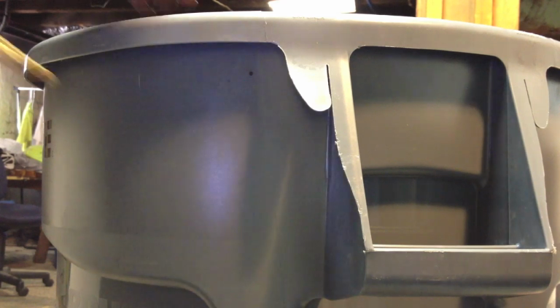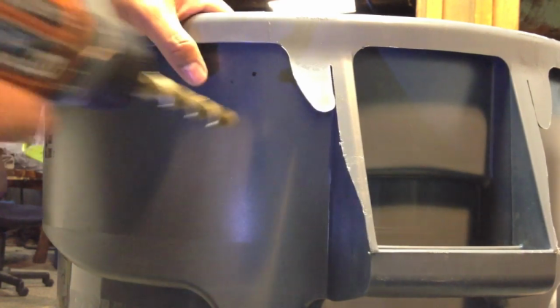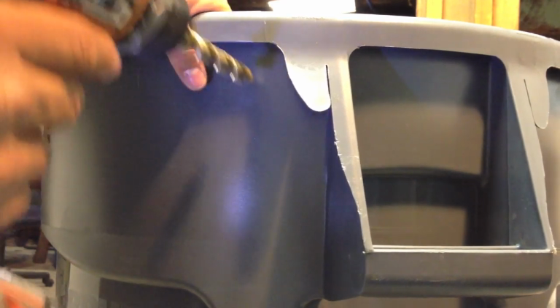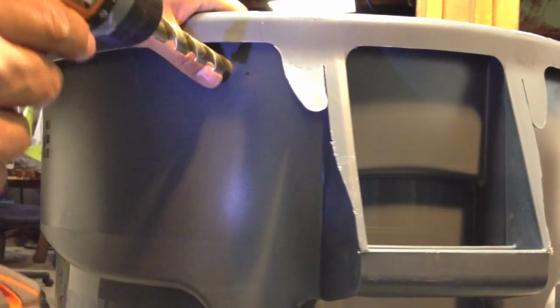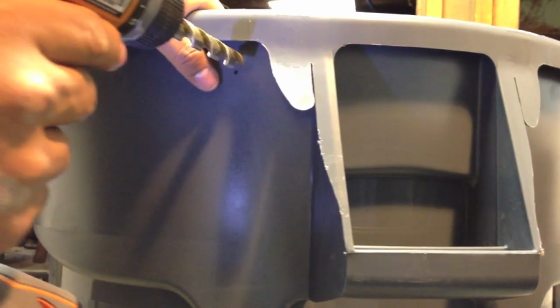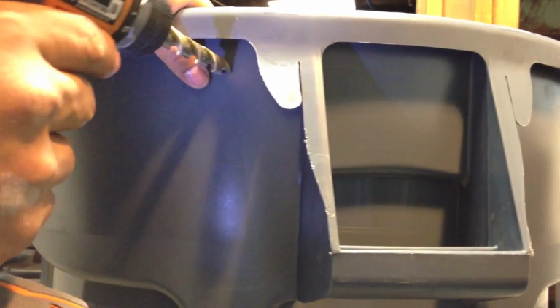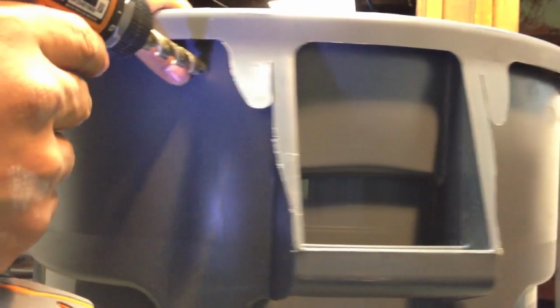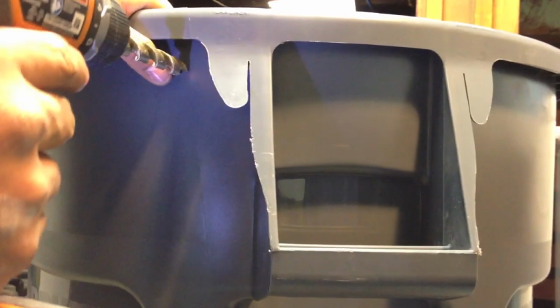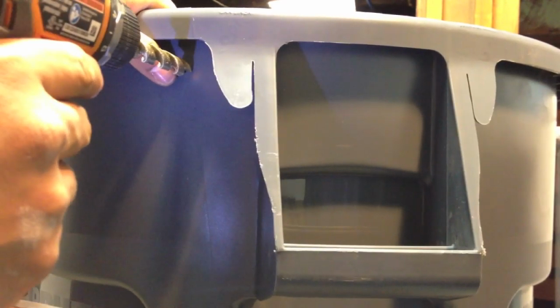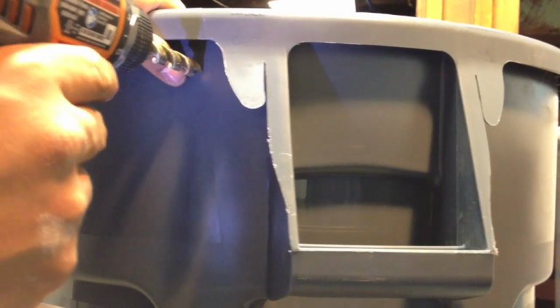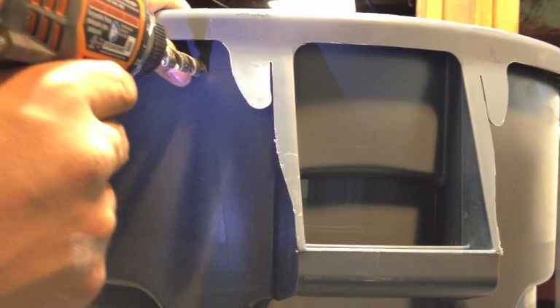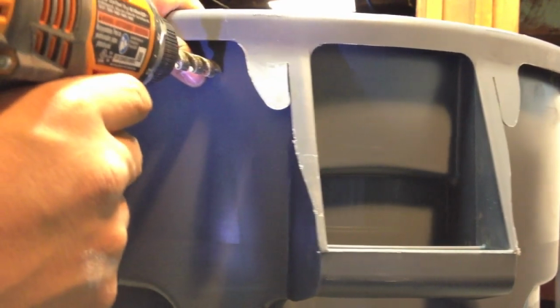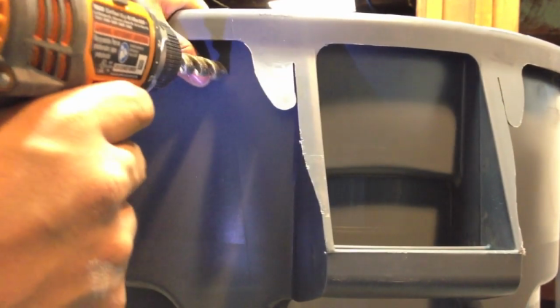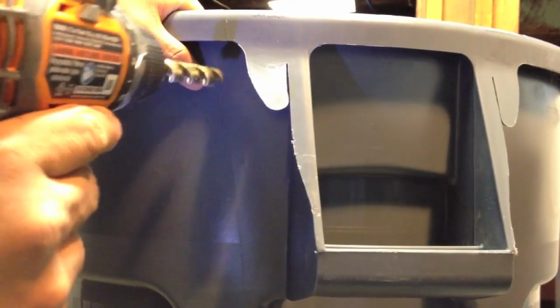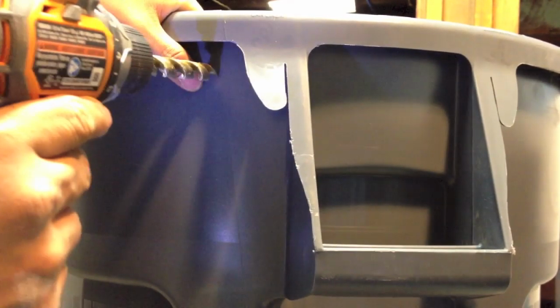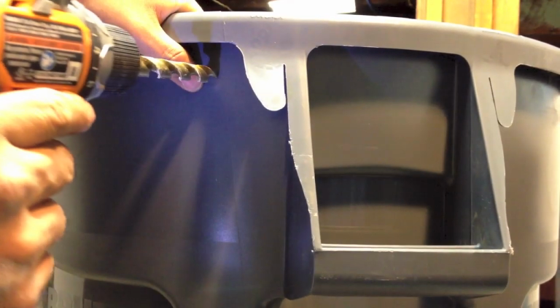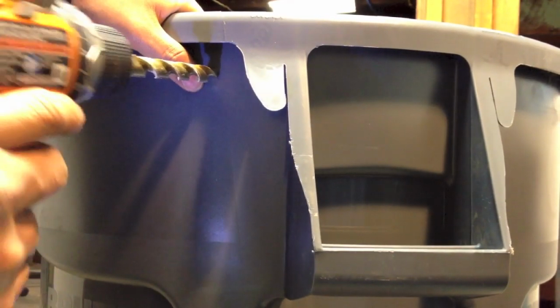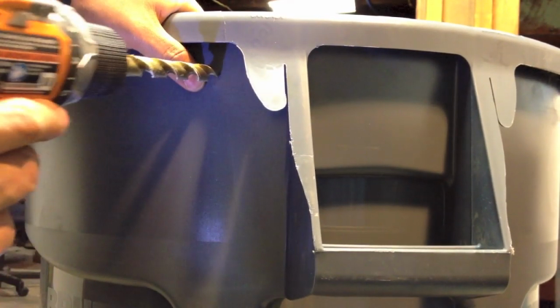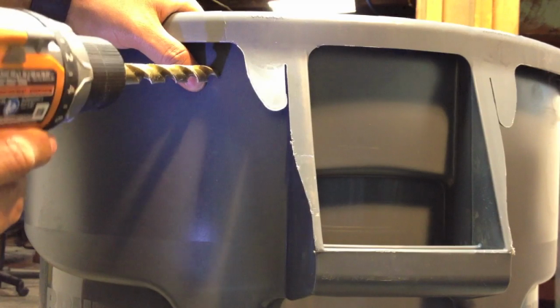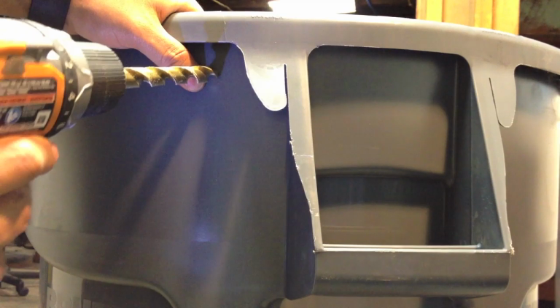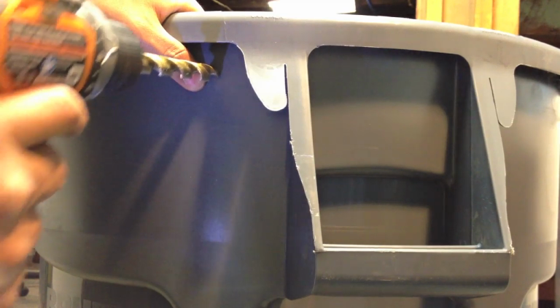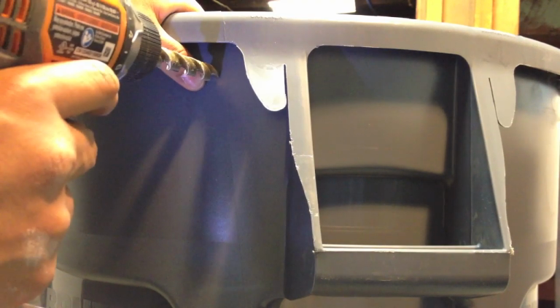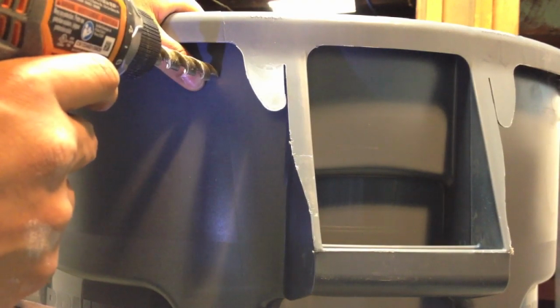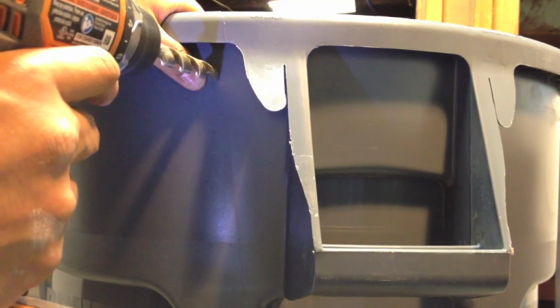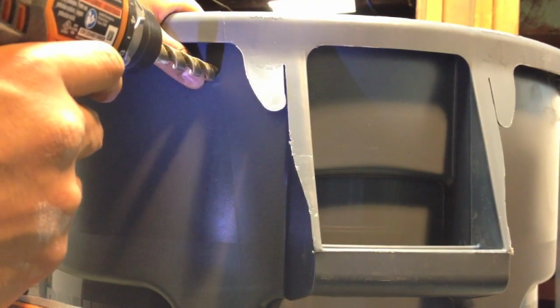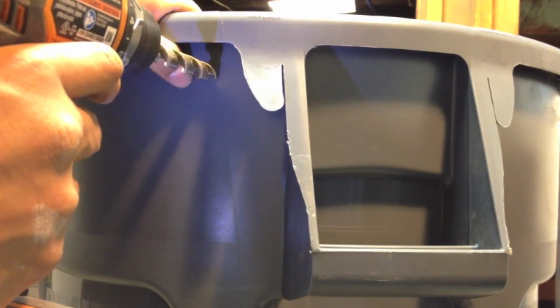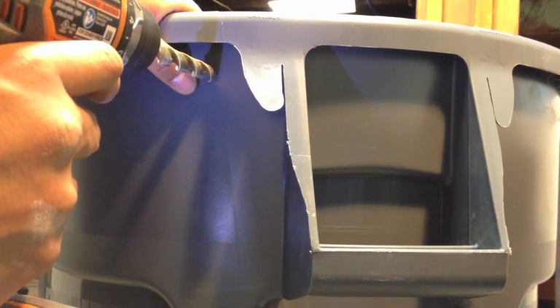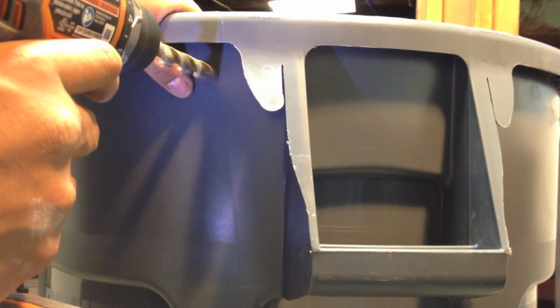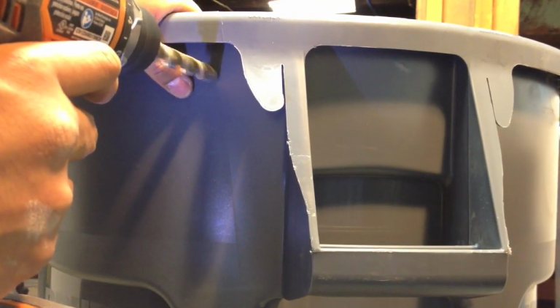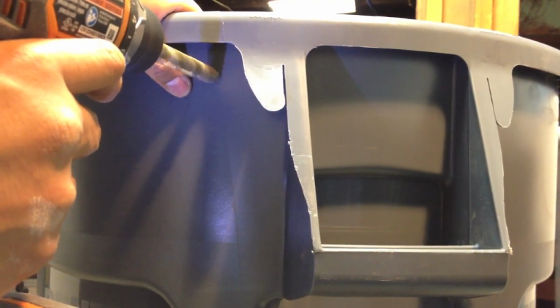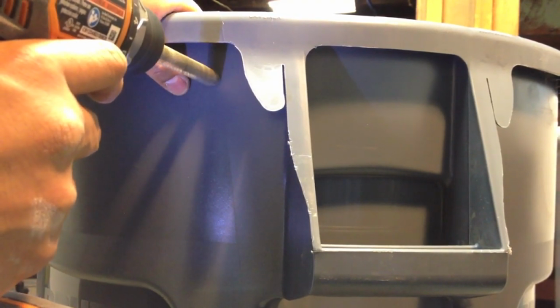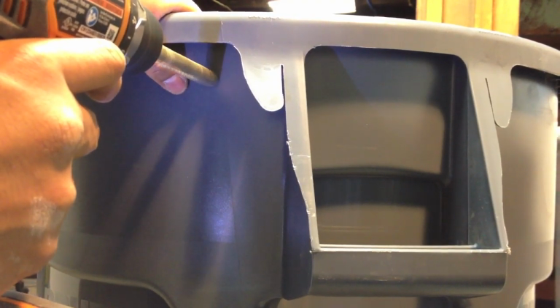The only thing you have to do is basically put your drill in the middle of it and start going through it.